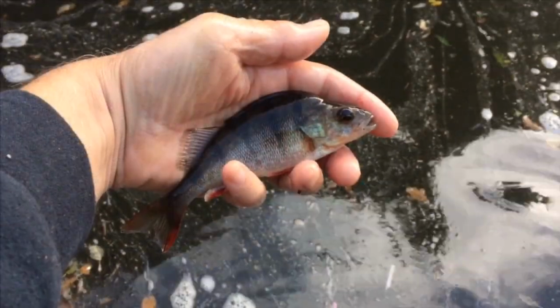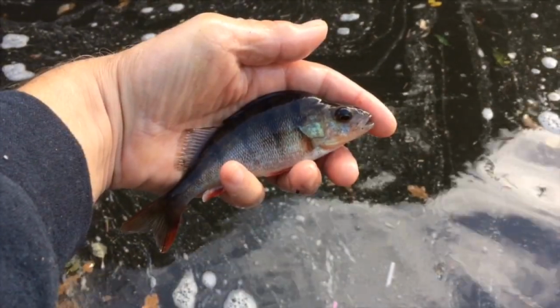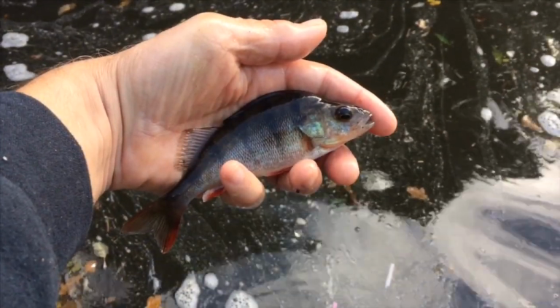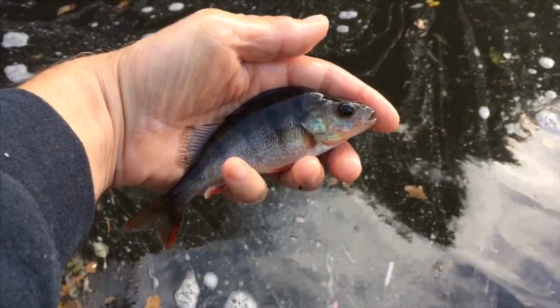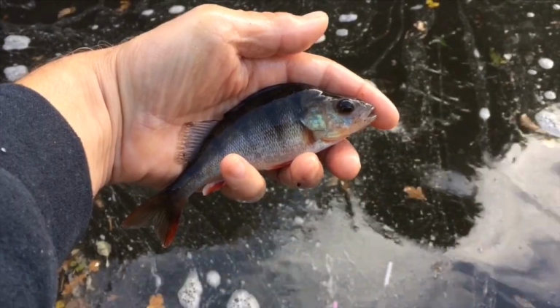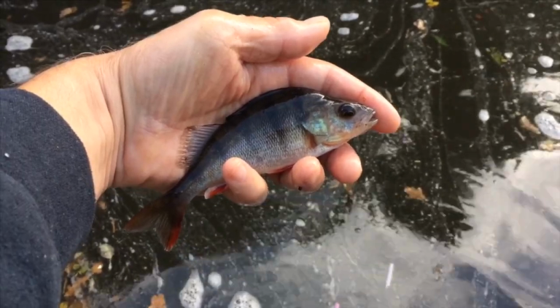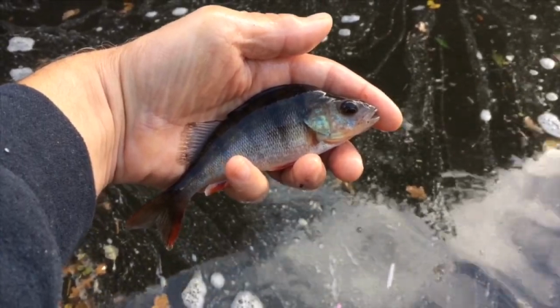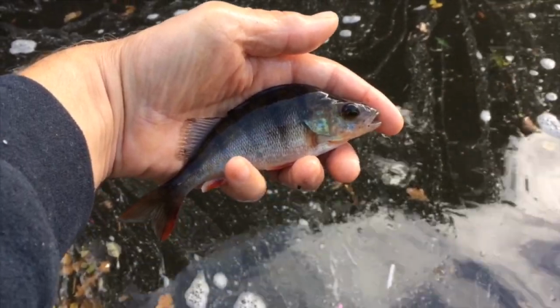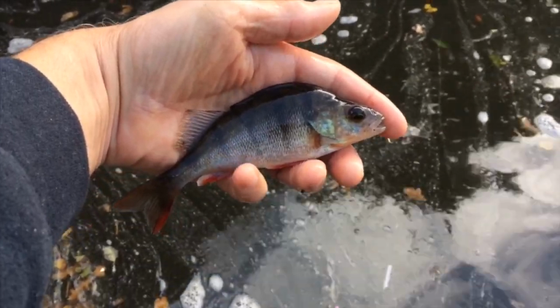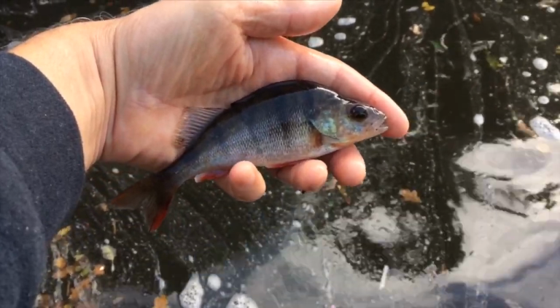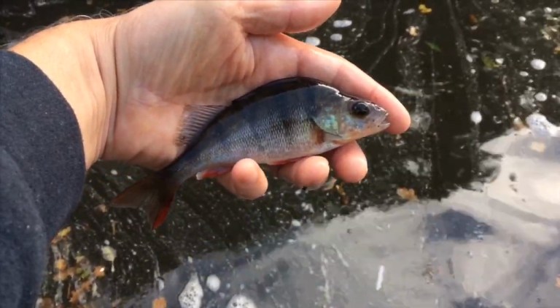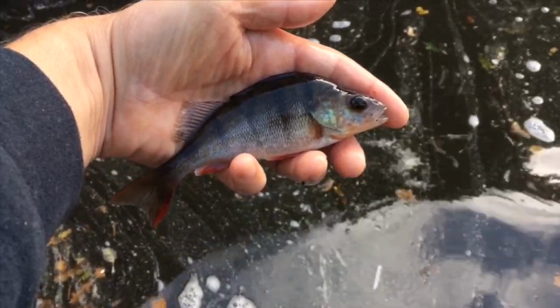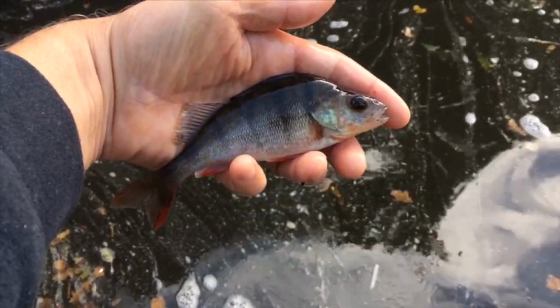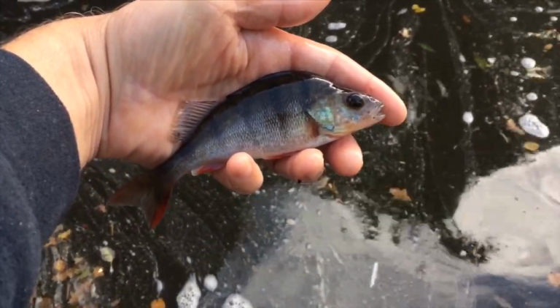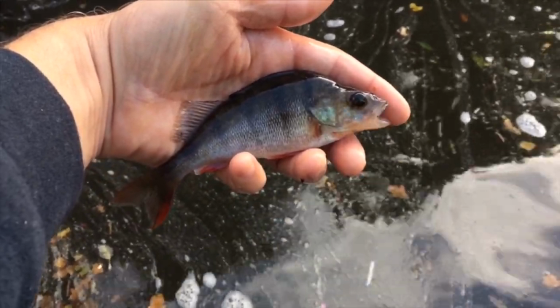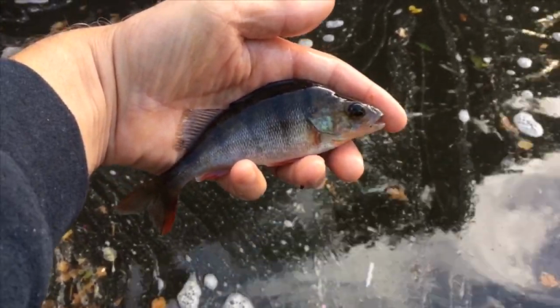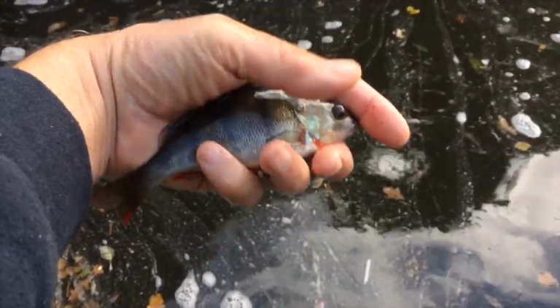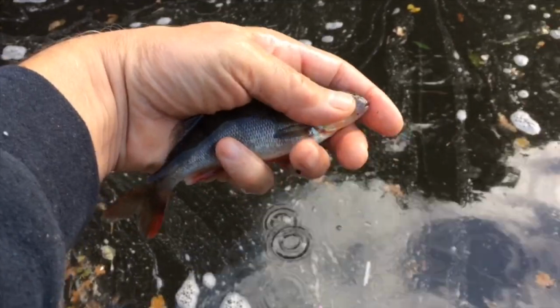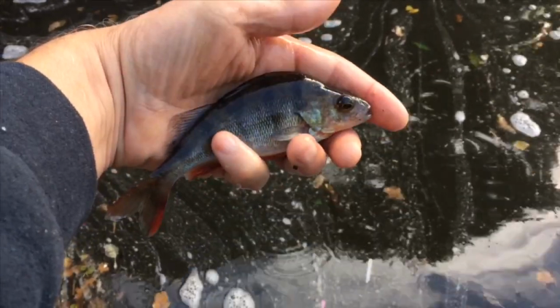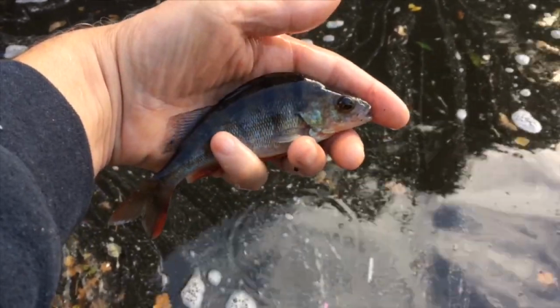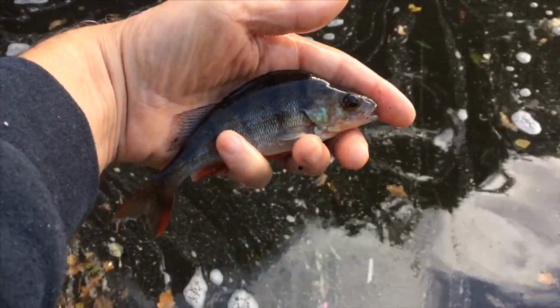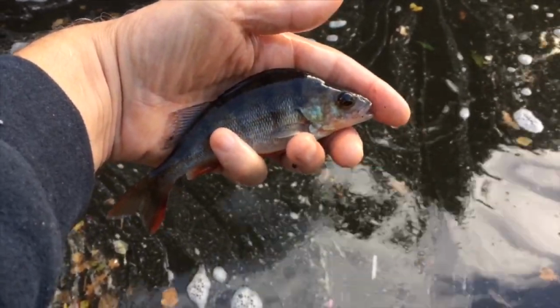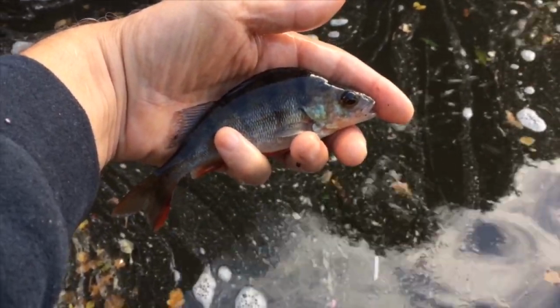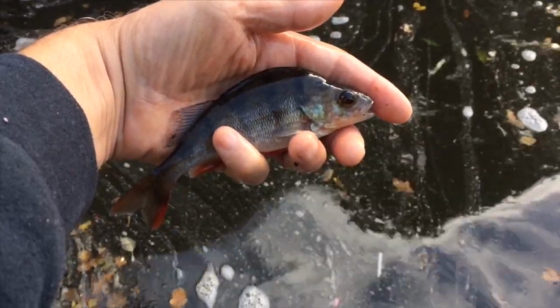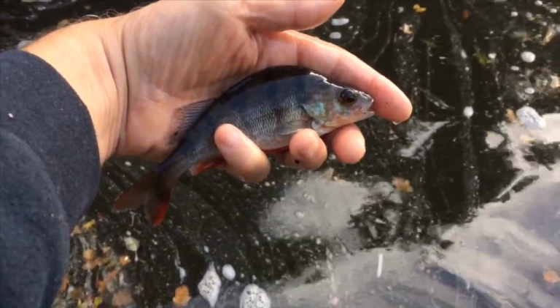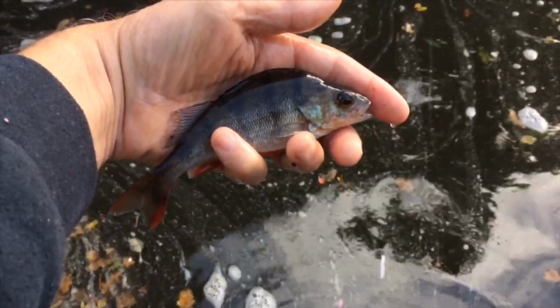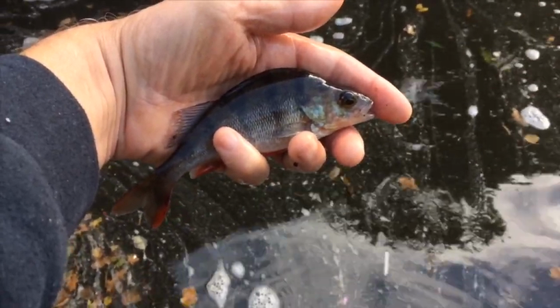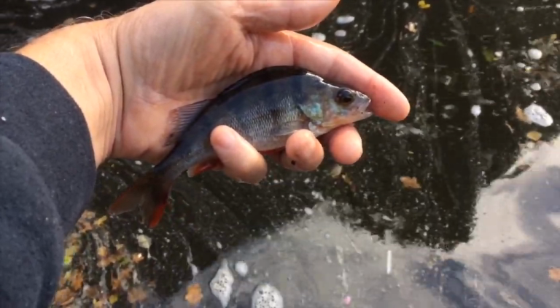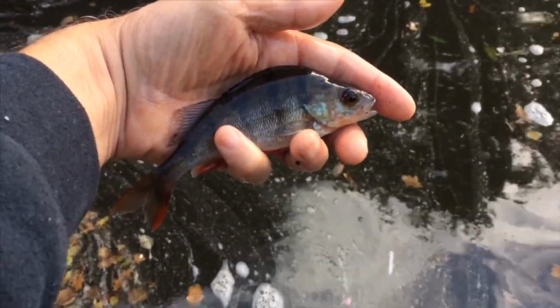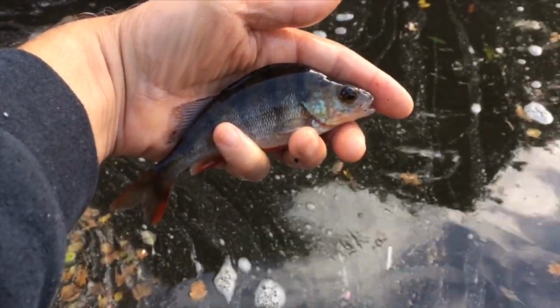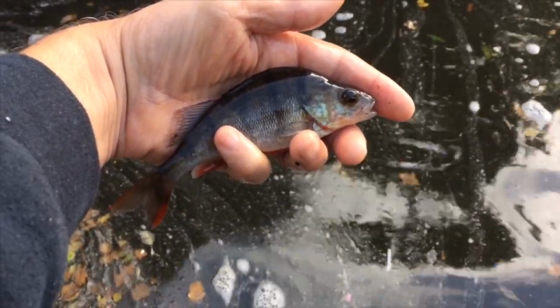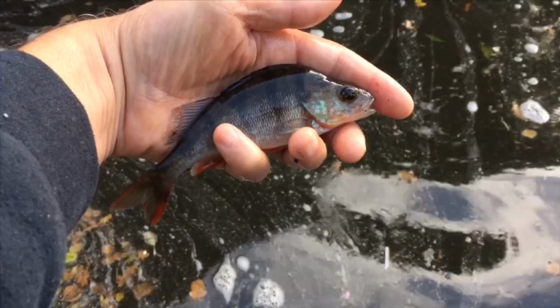First cast, first fish. Not a big one as you can see, but I do love perch. They are my favourite species and this one wants to go back, and that's where it's heading right now.